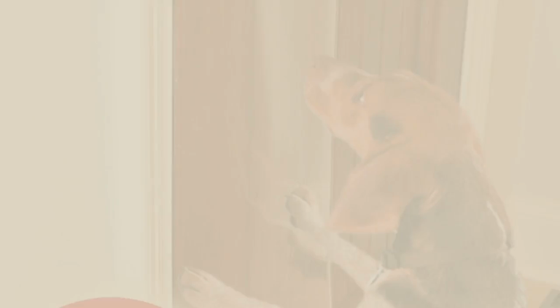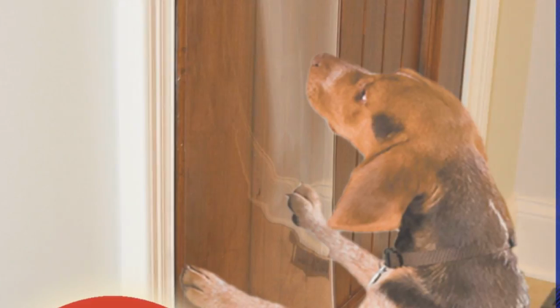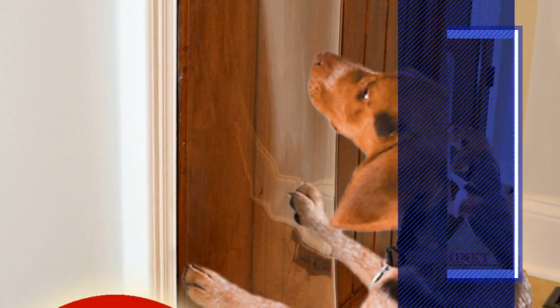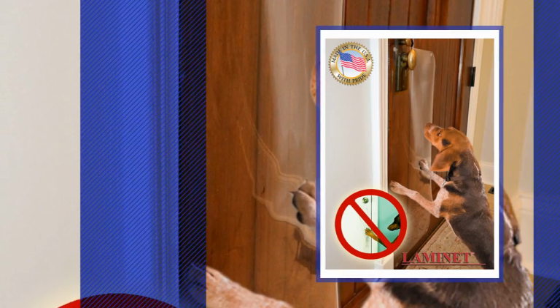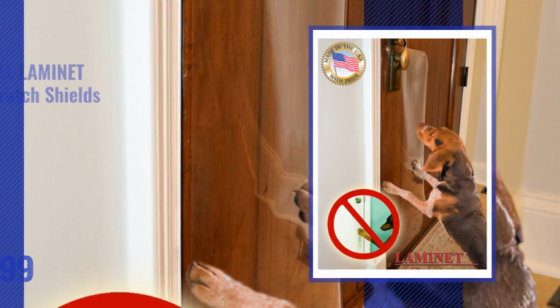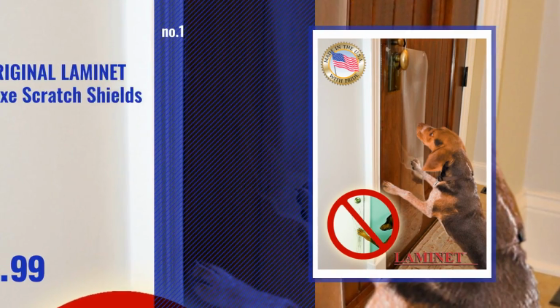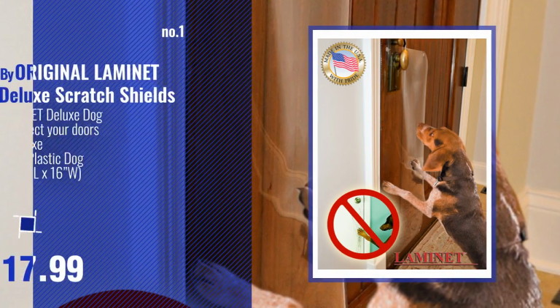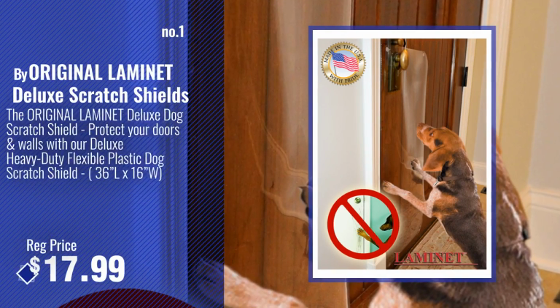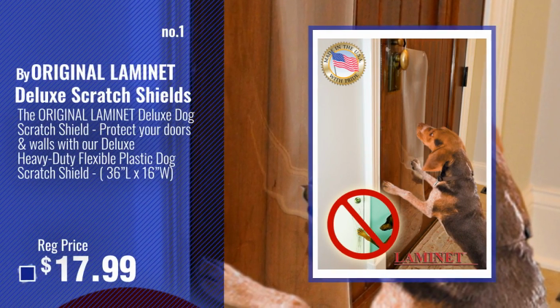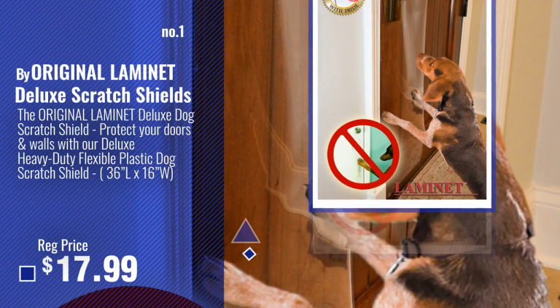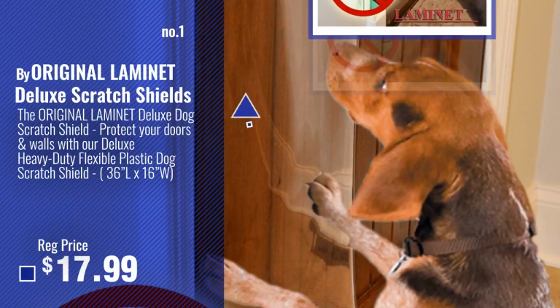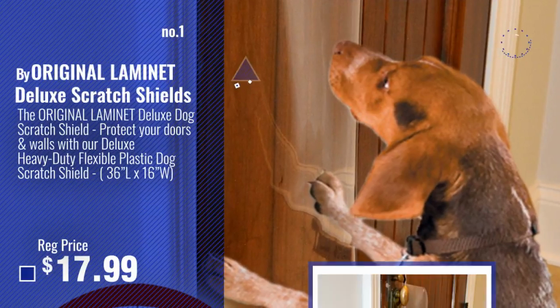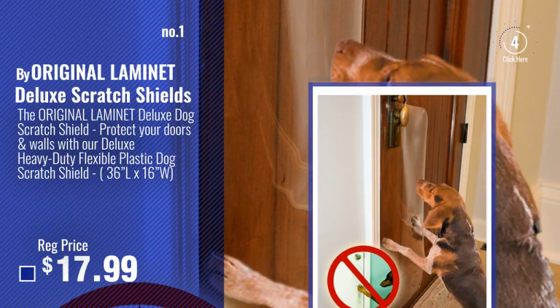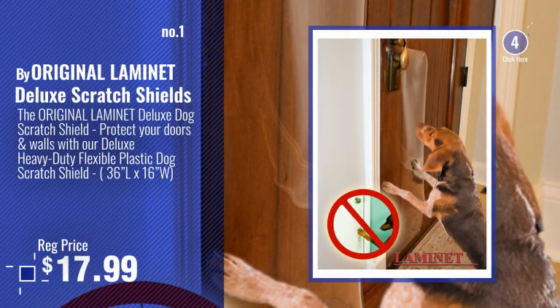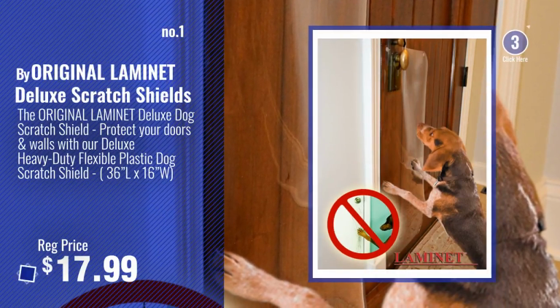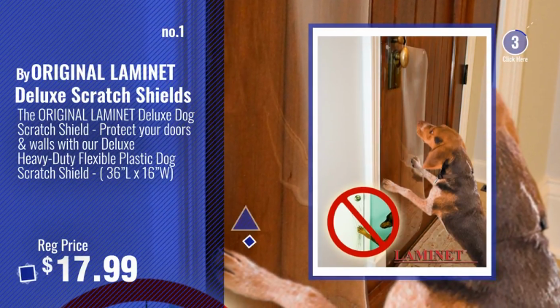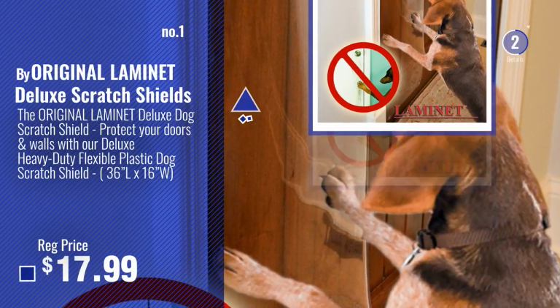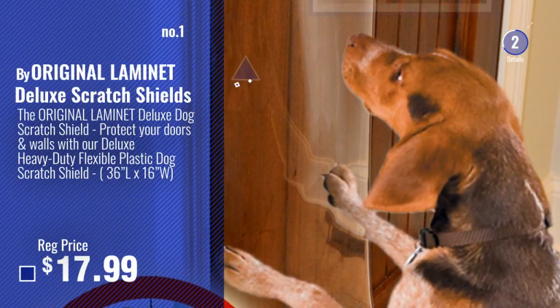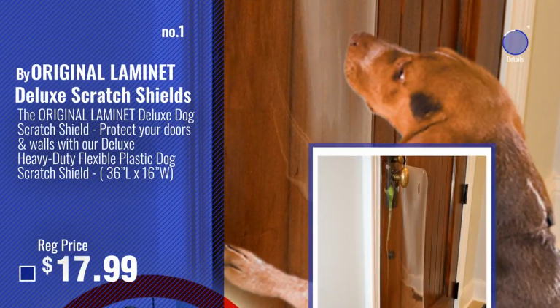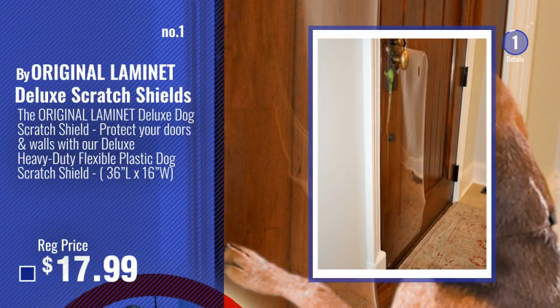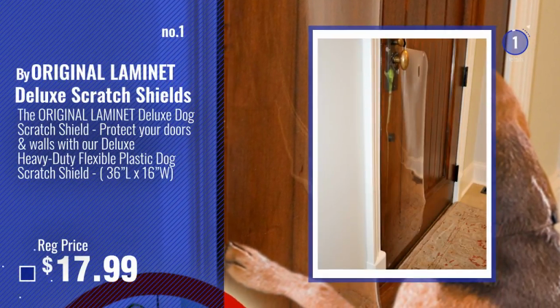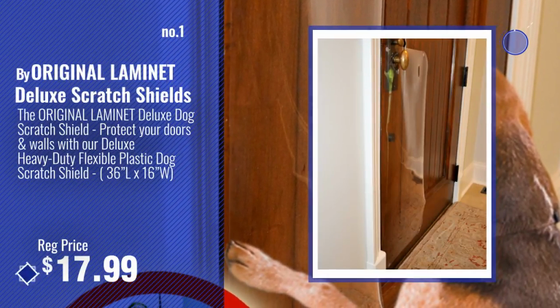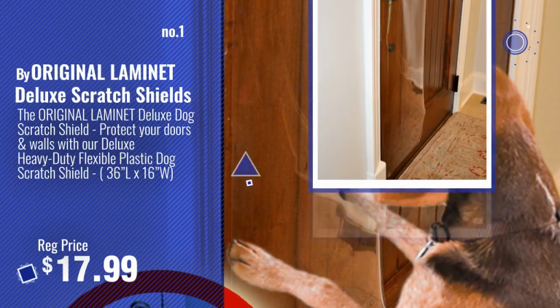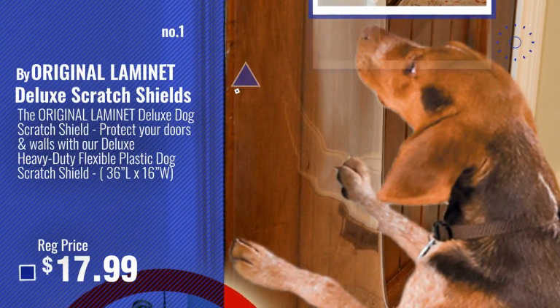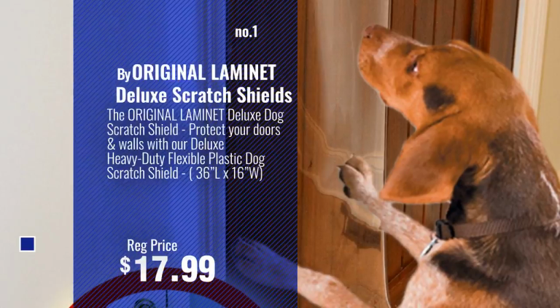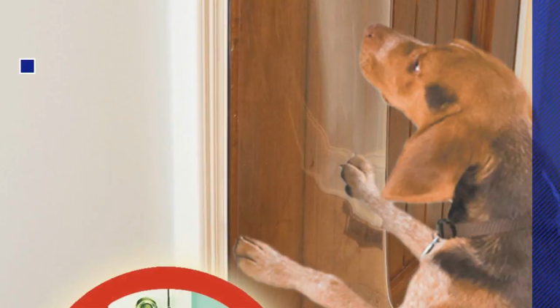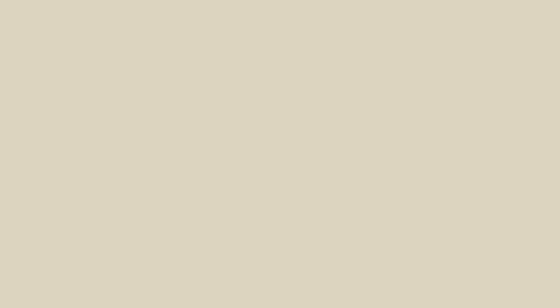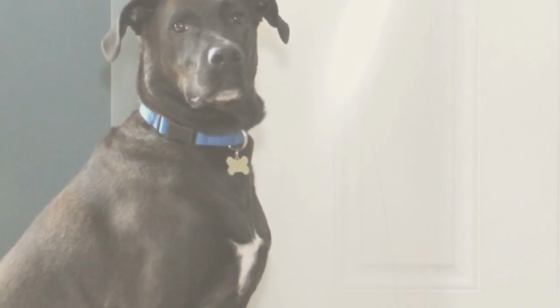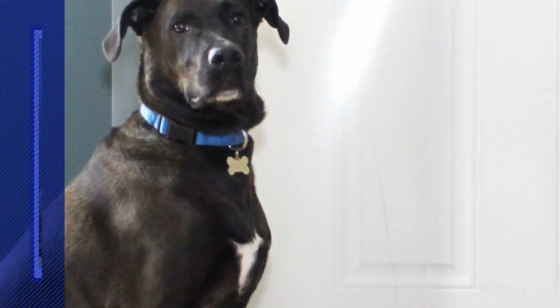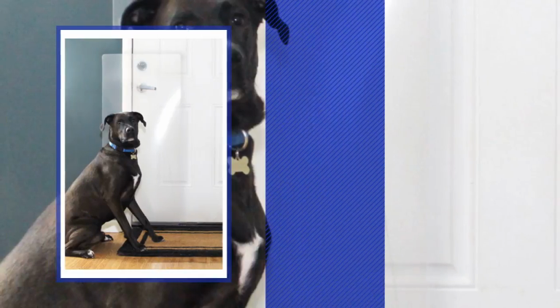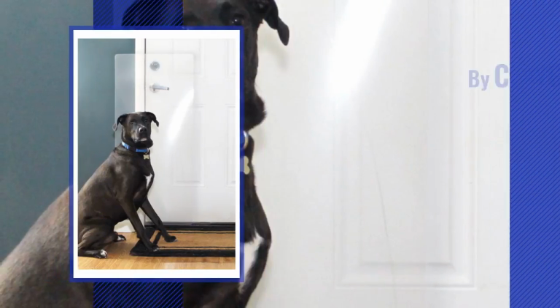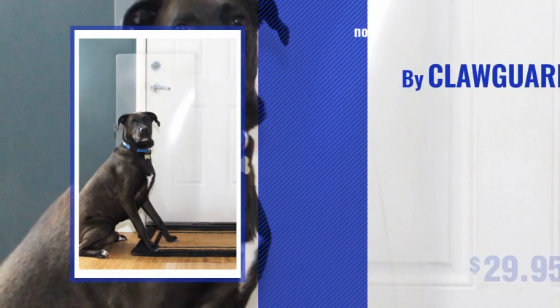Number 1: Most Popular — the Aminut Deluxe Scratch Shields. Watch this video and choose your favorite. Number 2: By Clawguard.